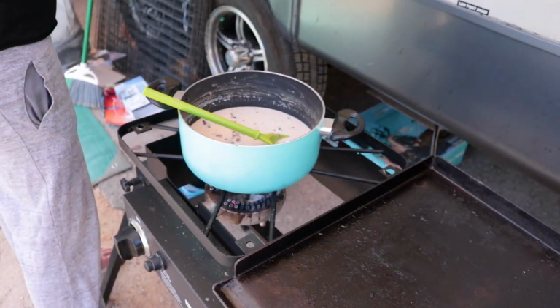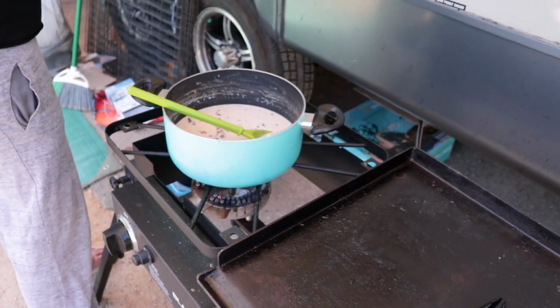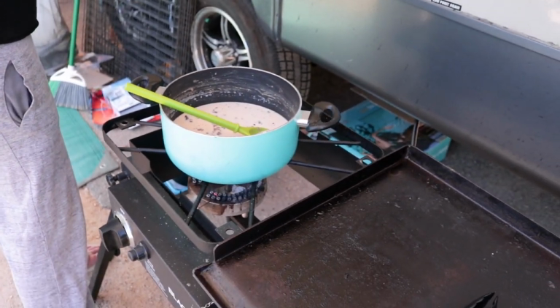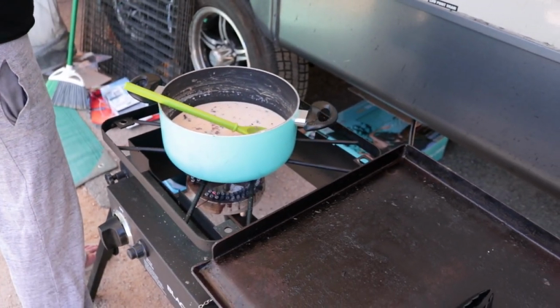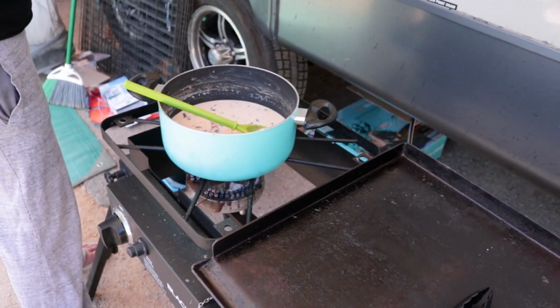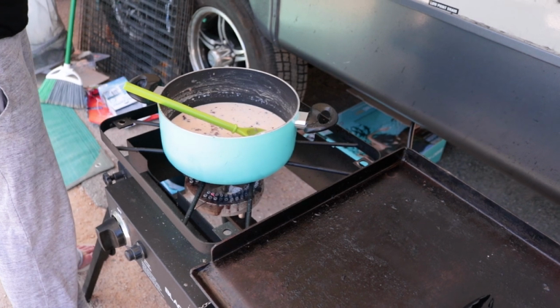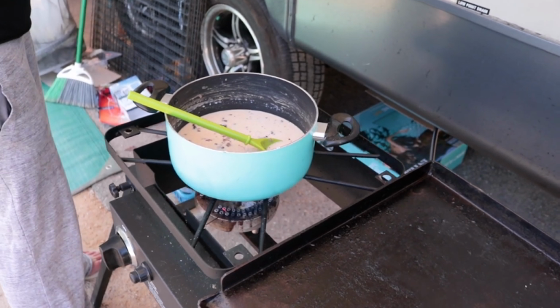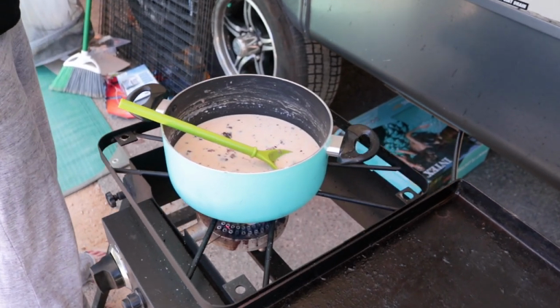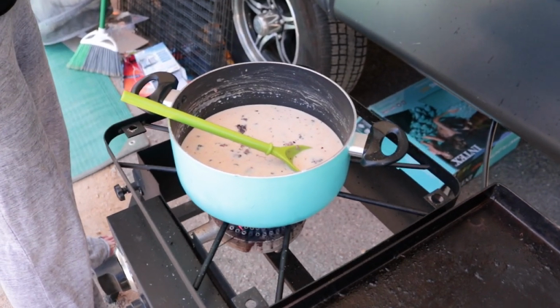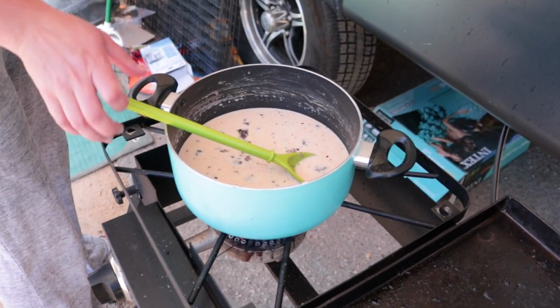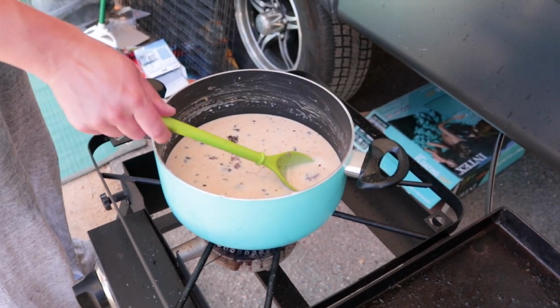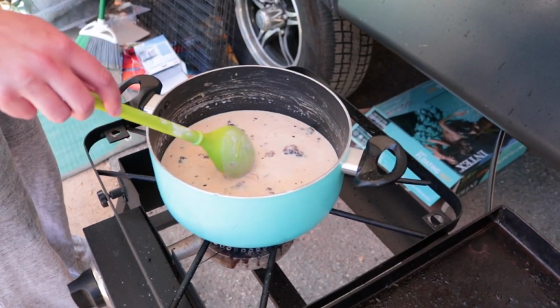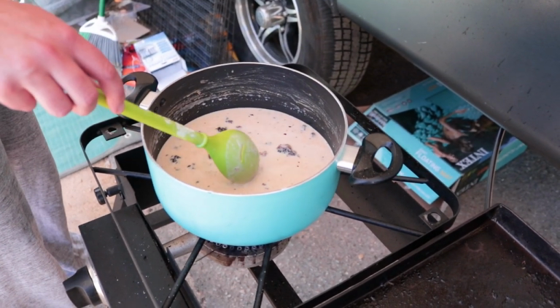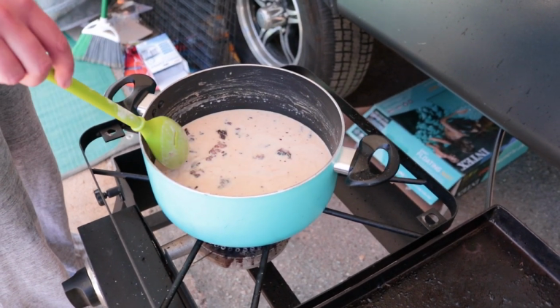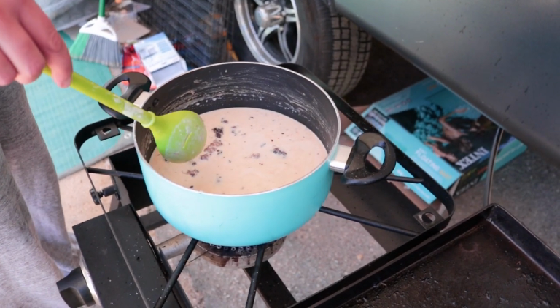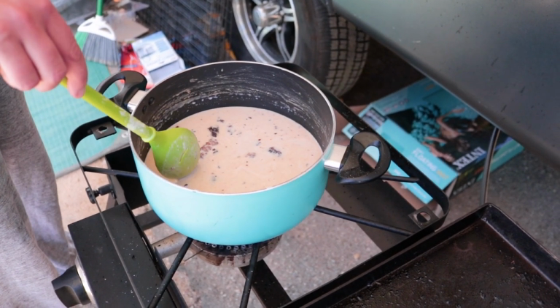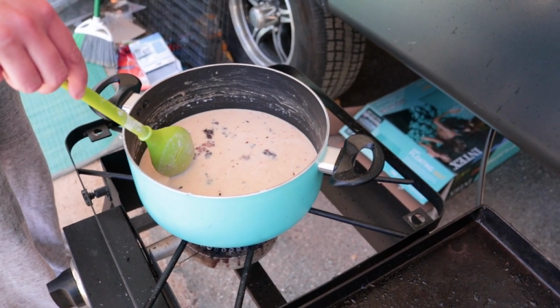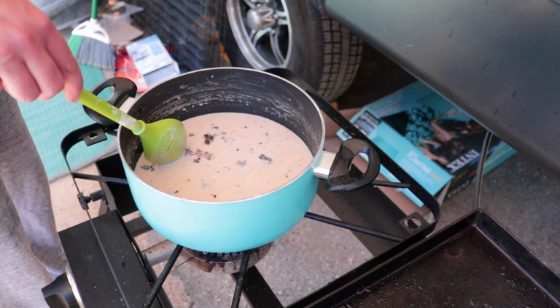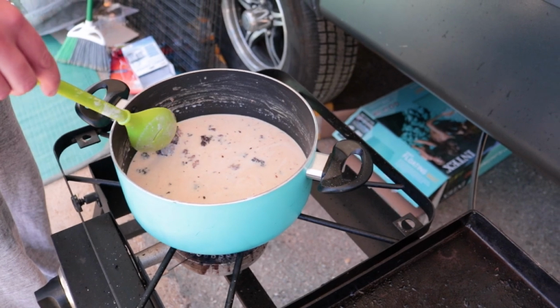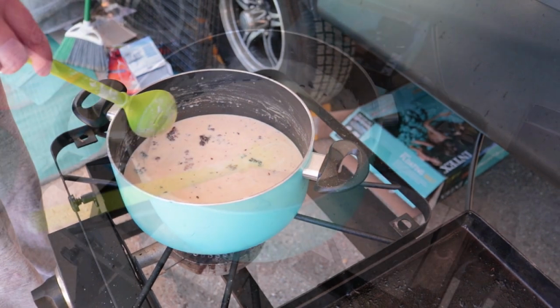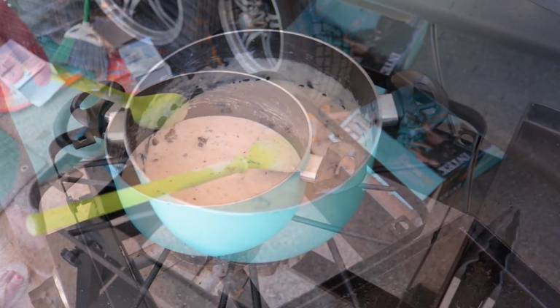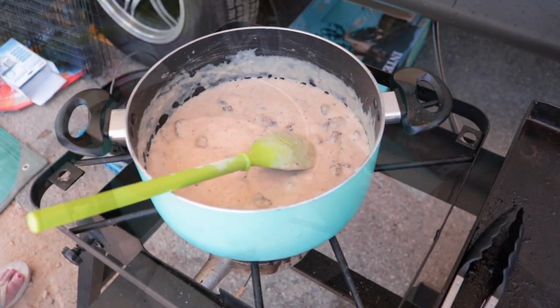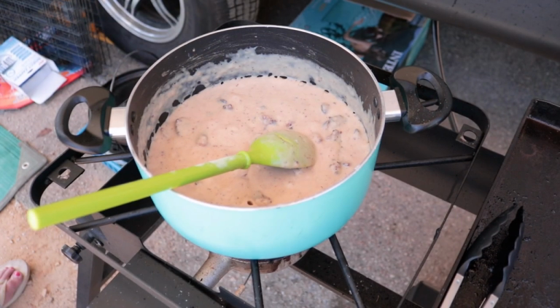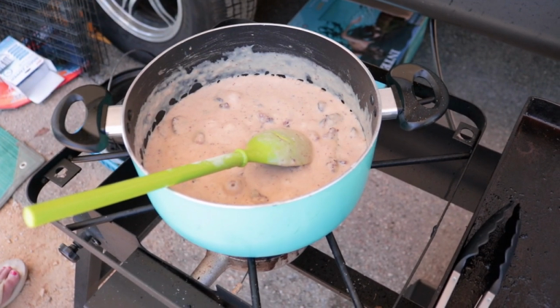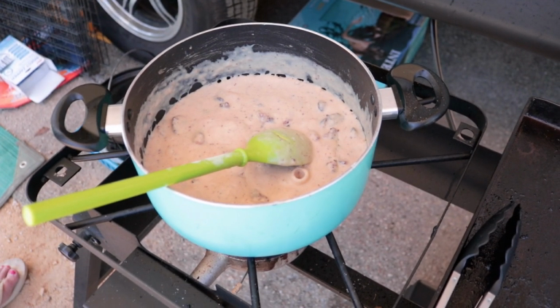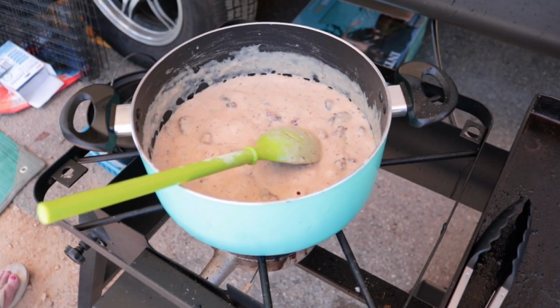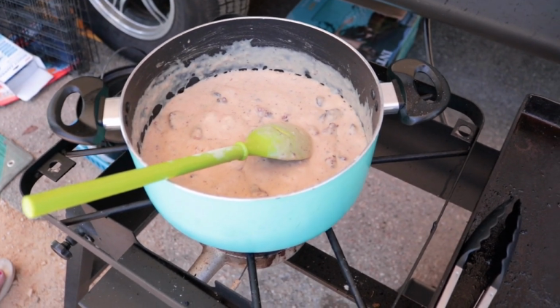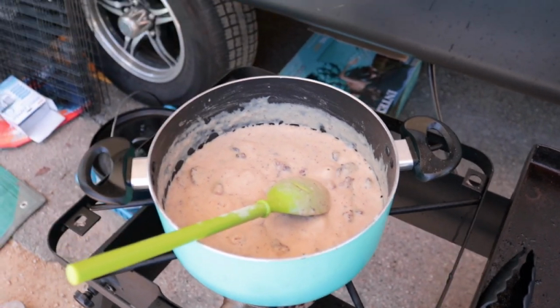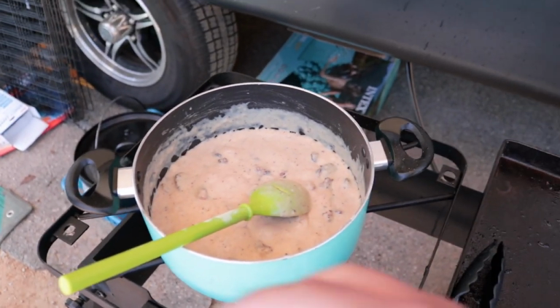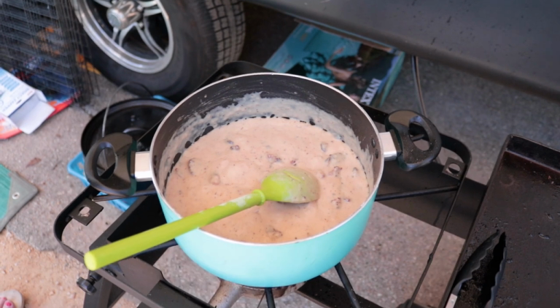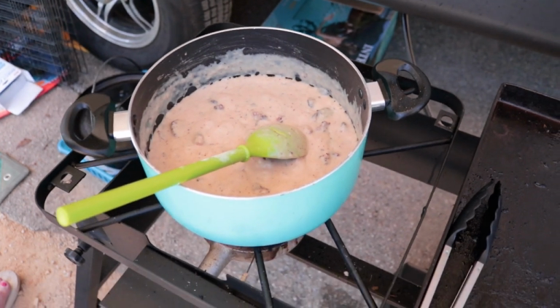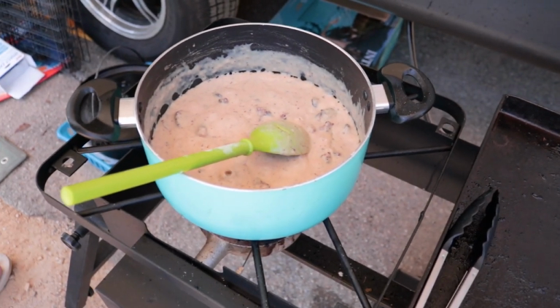That's the nice thing about this one — super quick, super tasty. The kids love this one and you can be eating in about 20 minutes. It's been simmering for about five minutes and it's starting to get nice and thick.